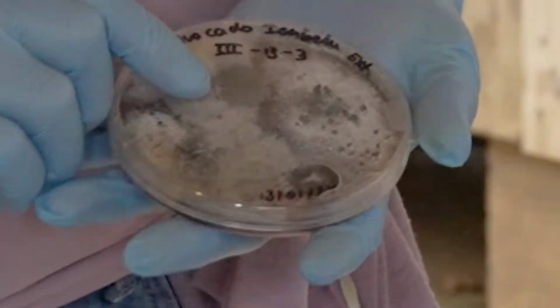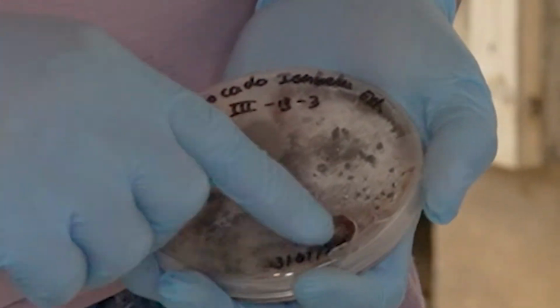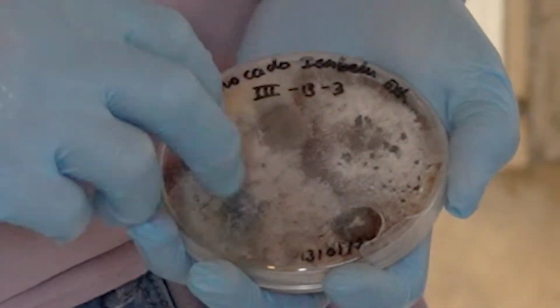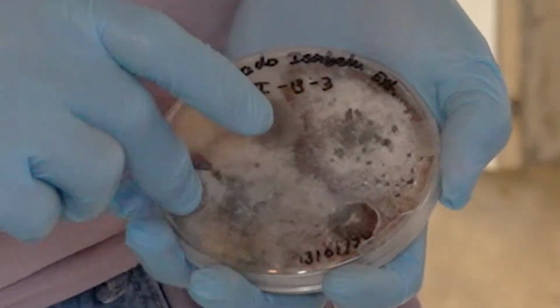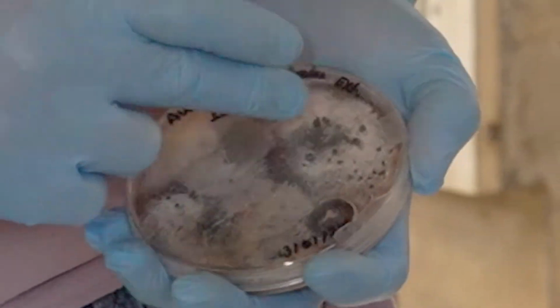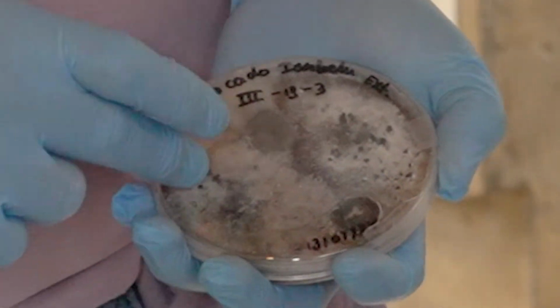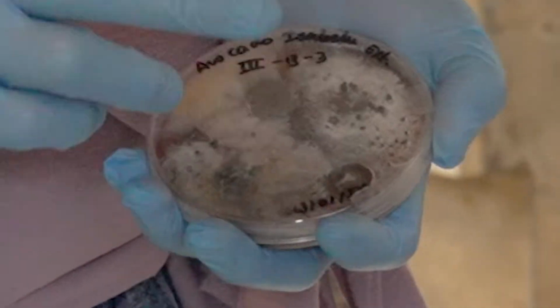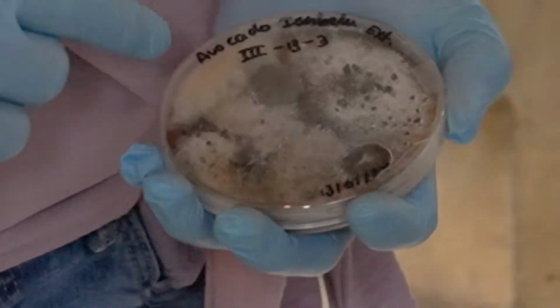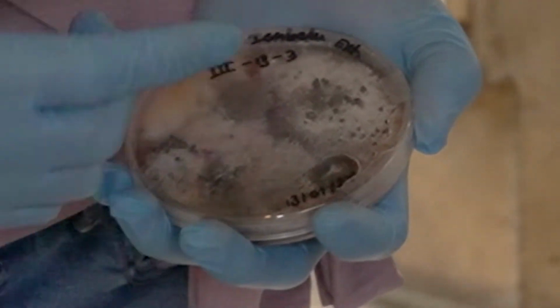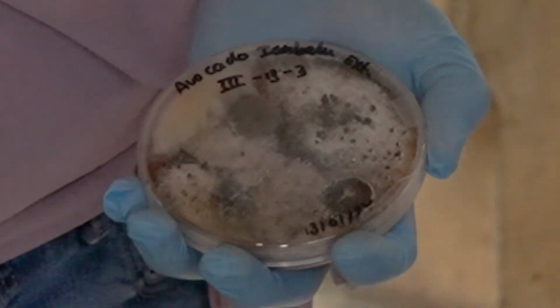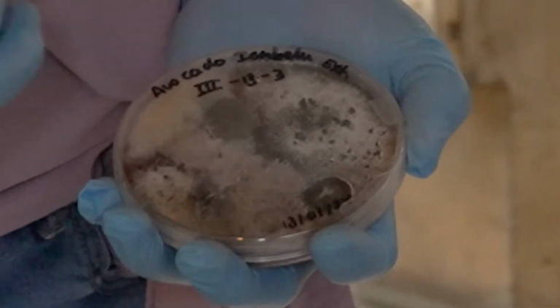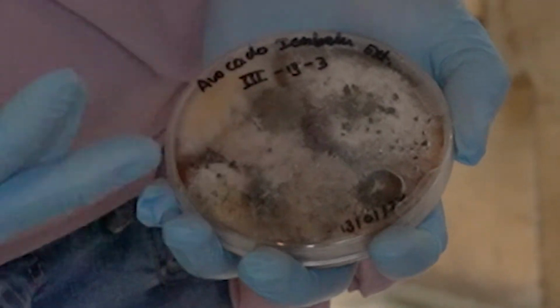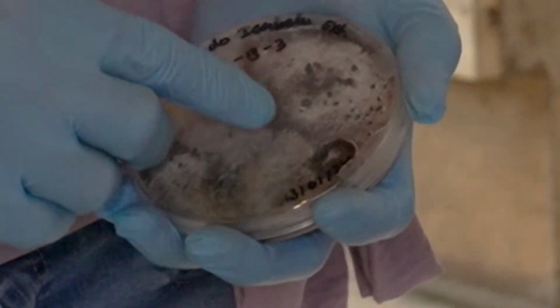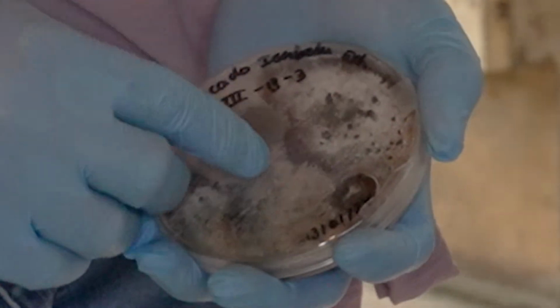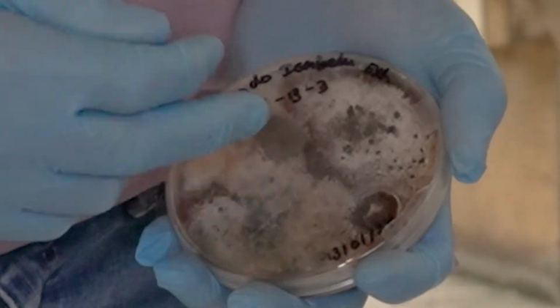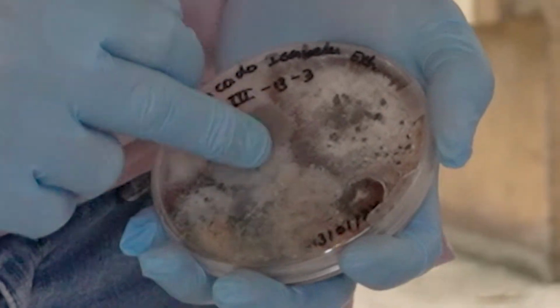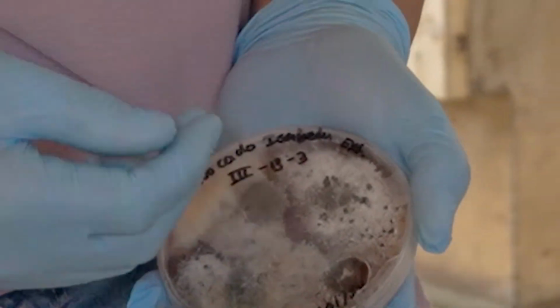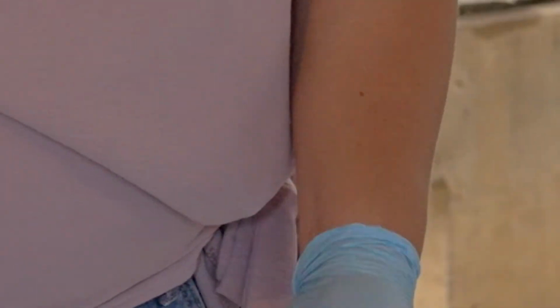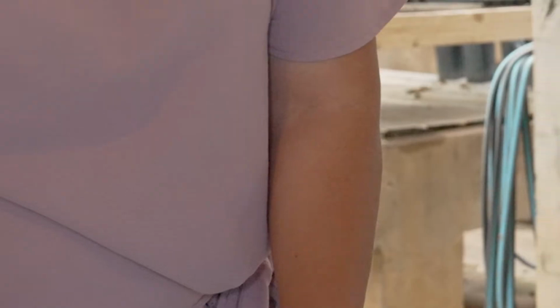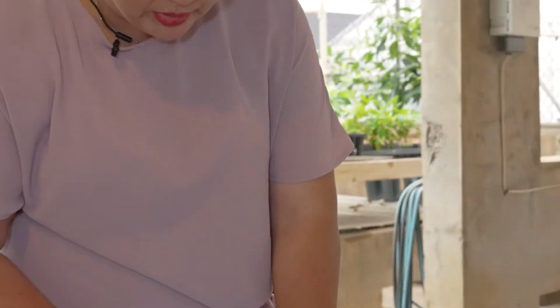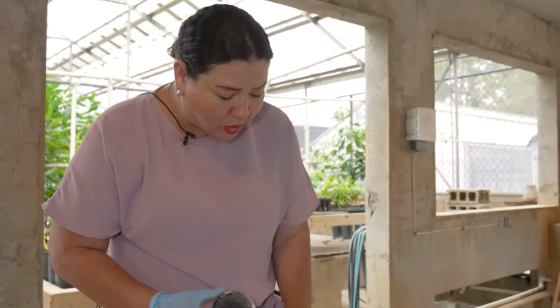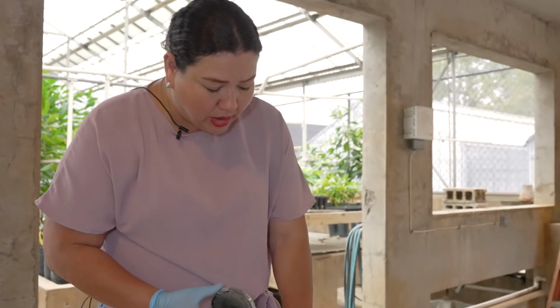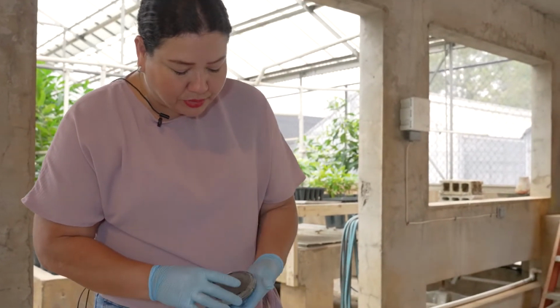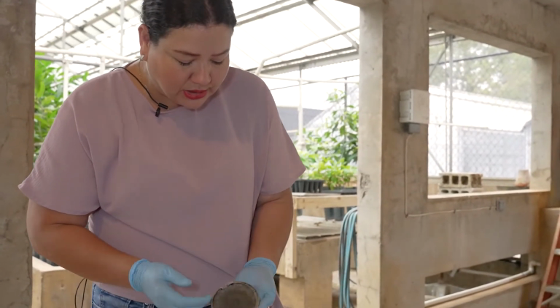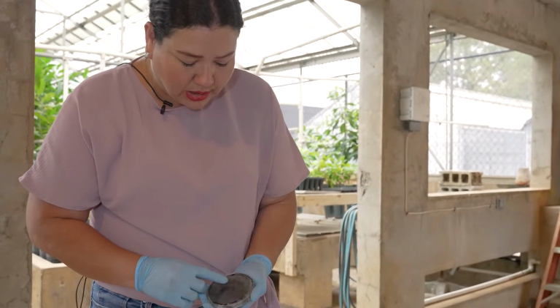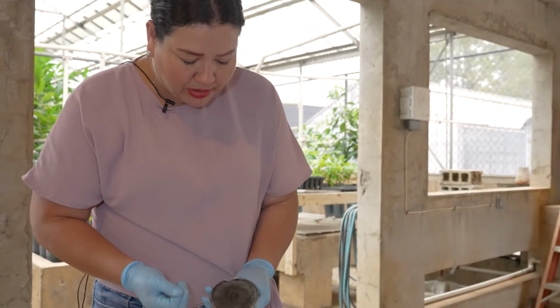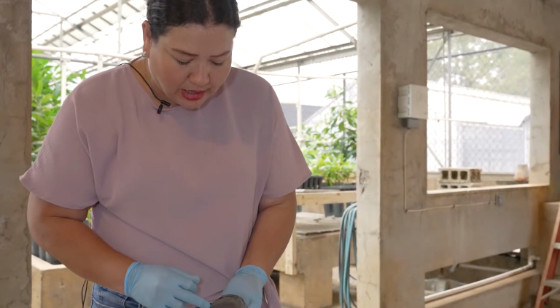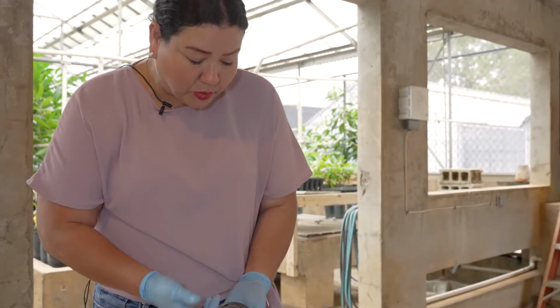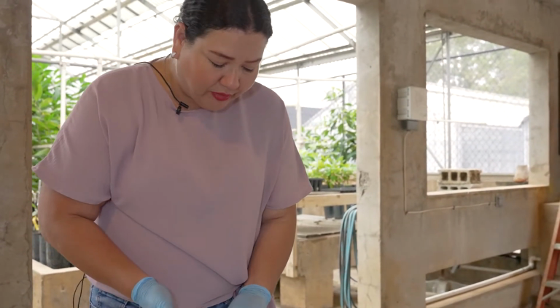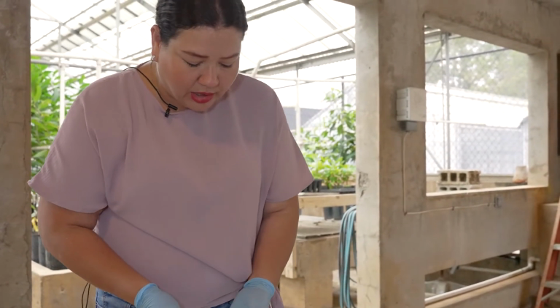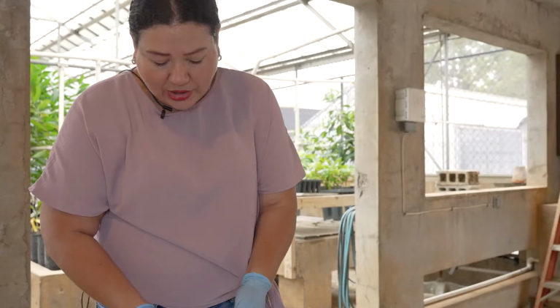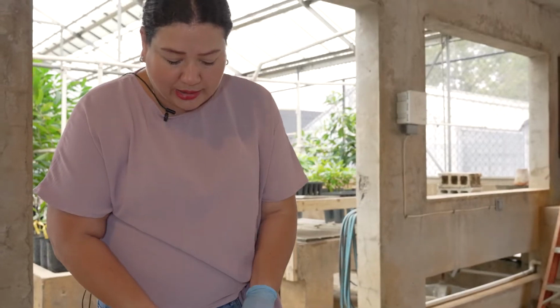You can see the difference and the diversity of fungi. And then after that, we take little pieces and put them in another petri dish with PDA to purify and isolate them.